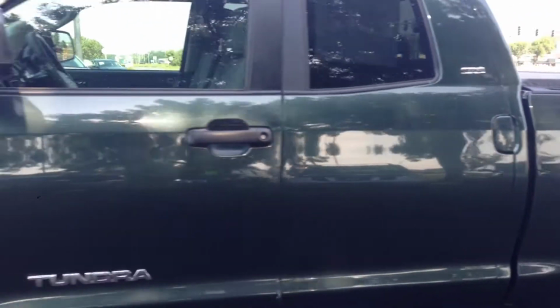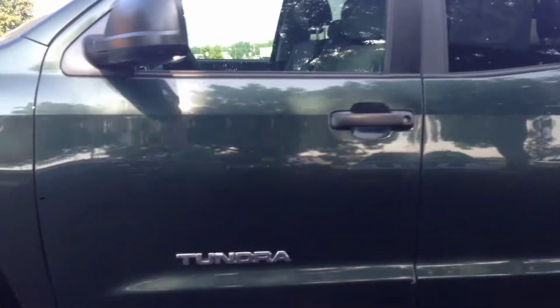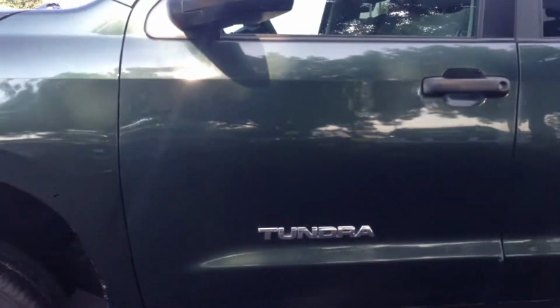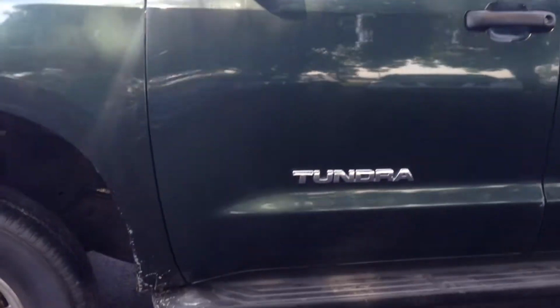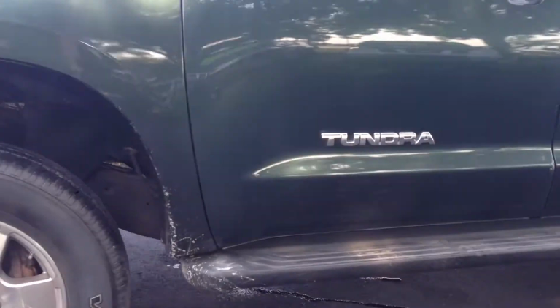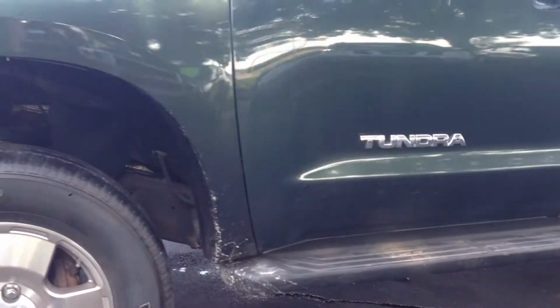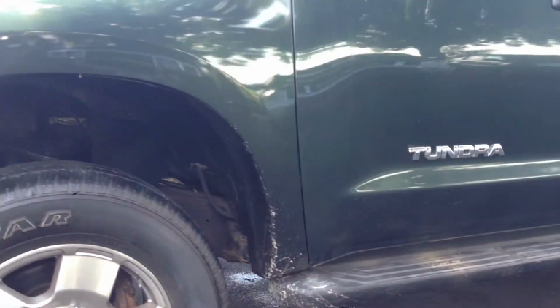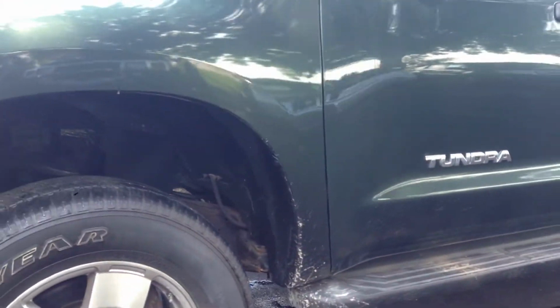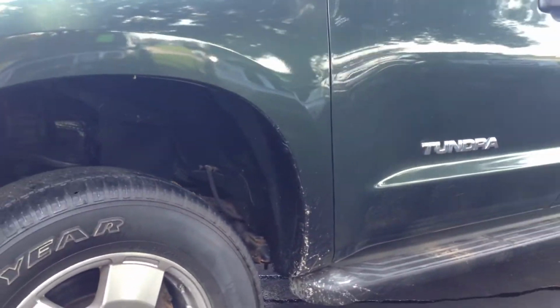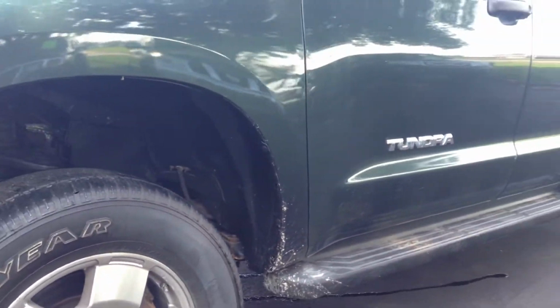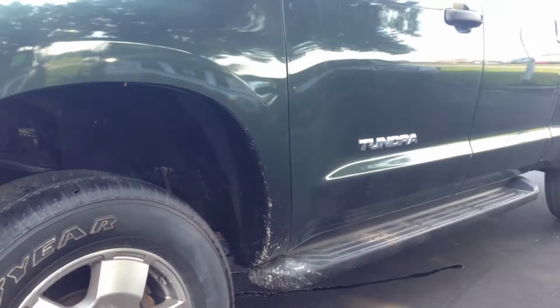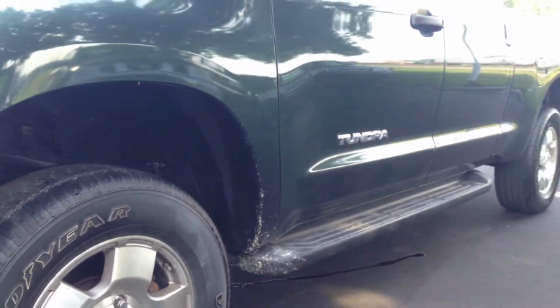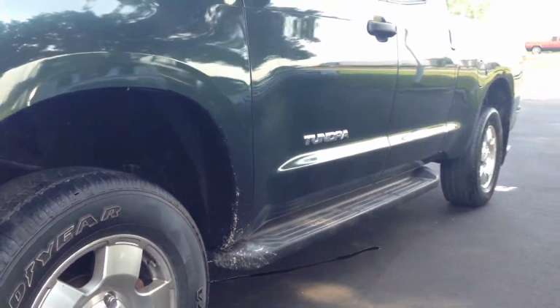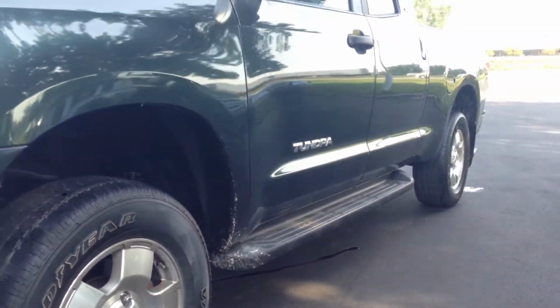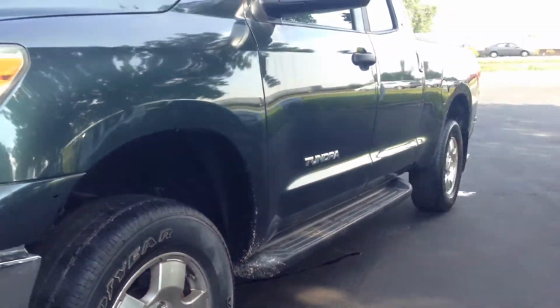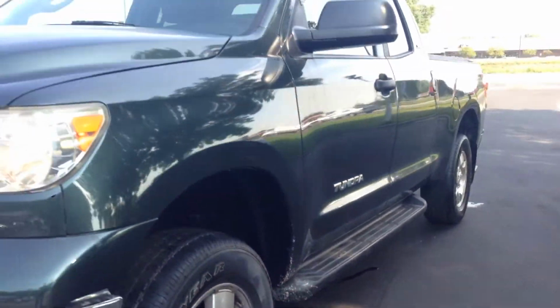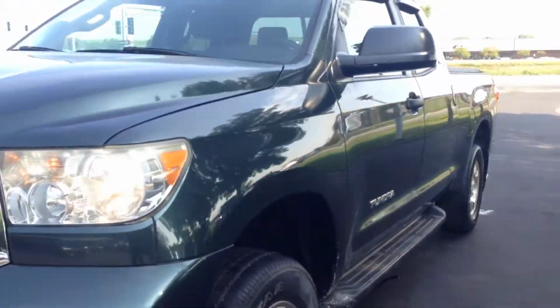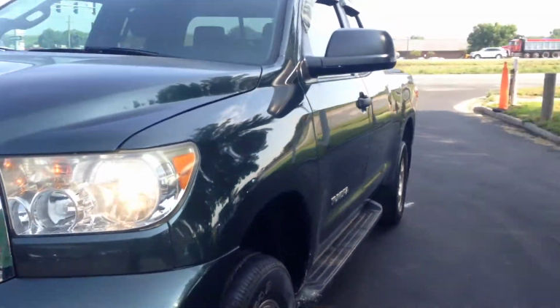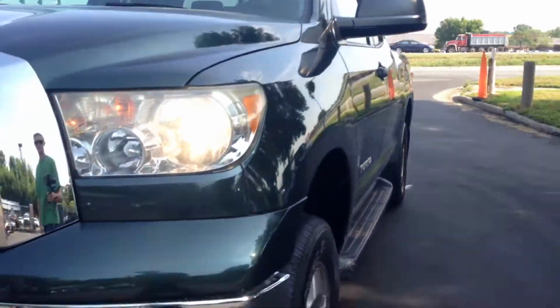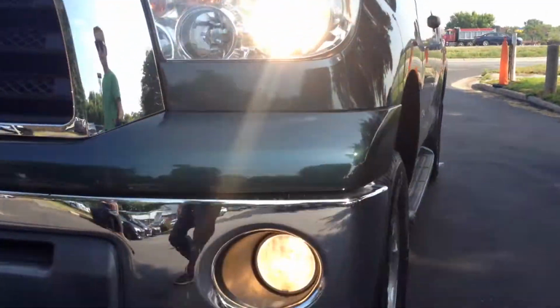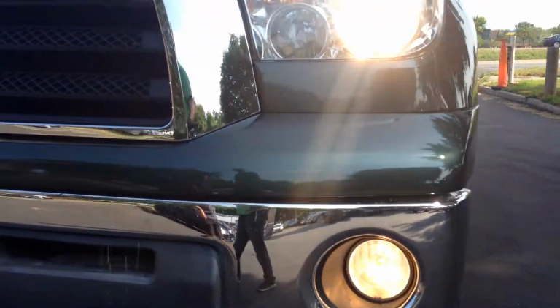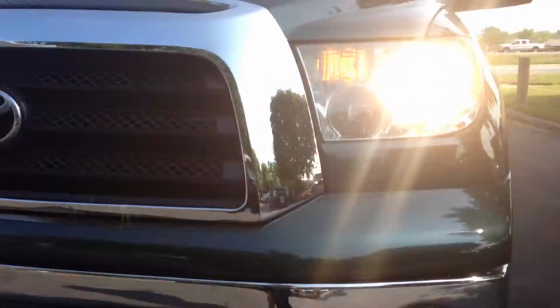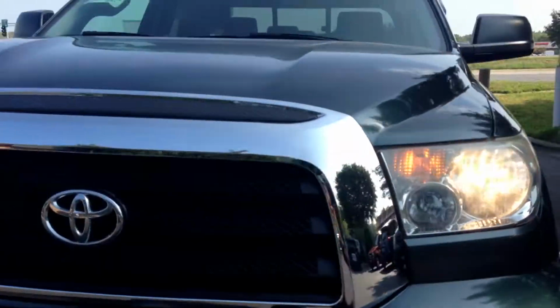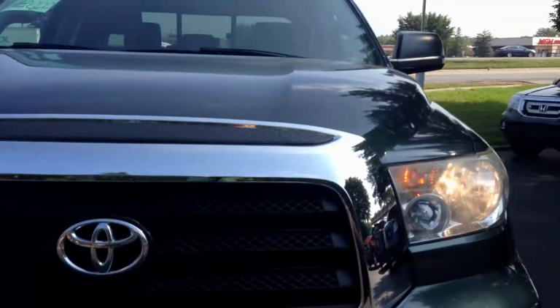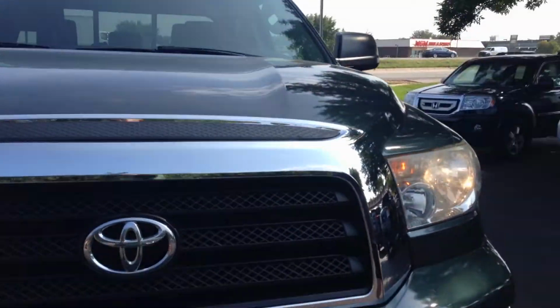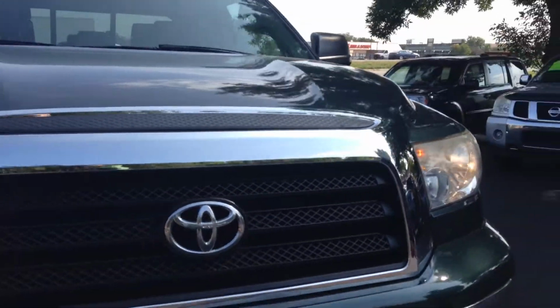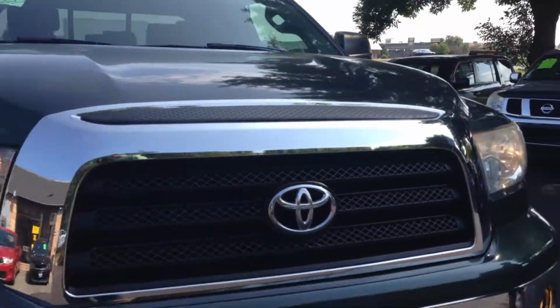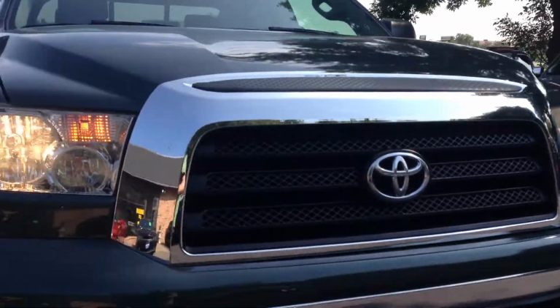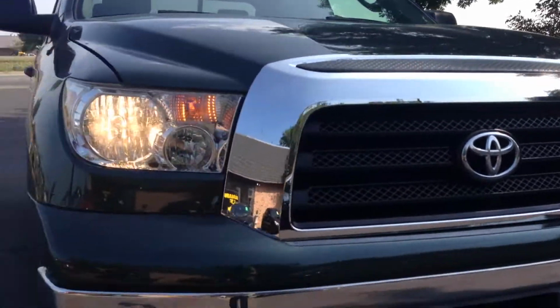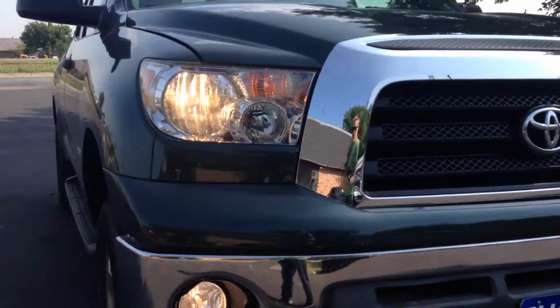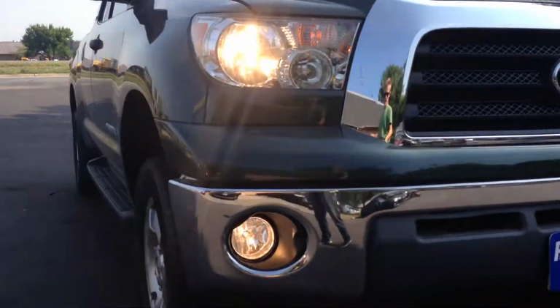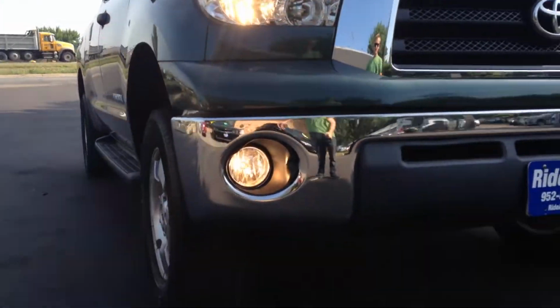Very clean vehicle. Steps on the side — running boards. Factory mod lights, chrome grill. It's in very nice shape.